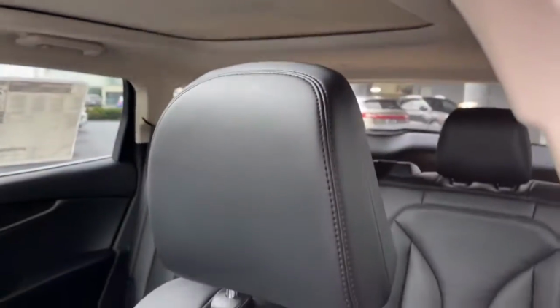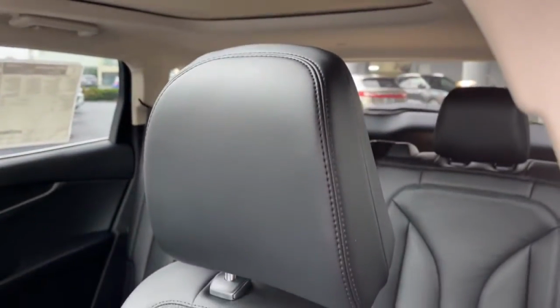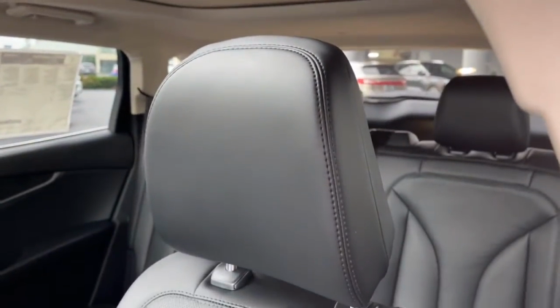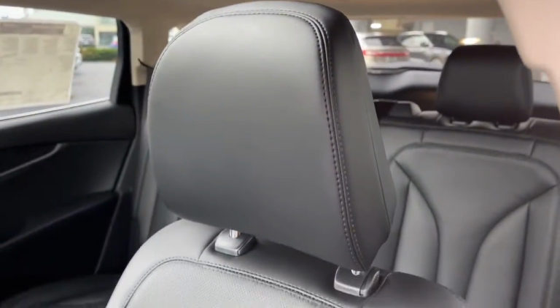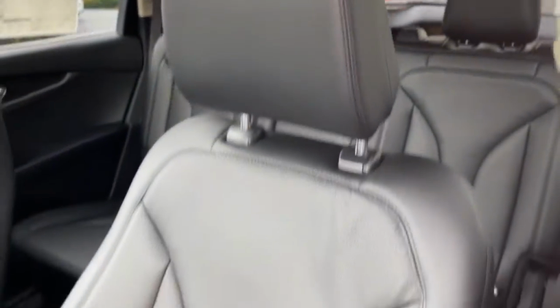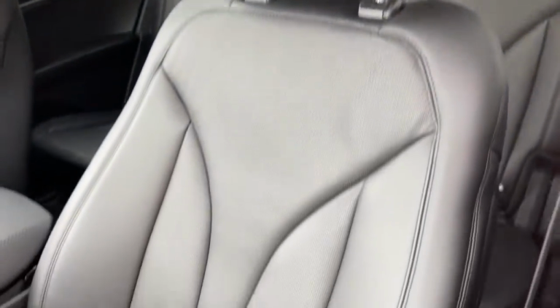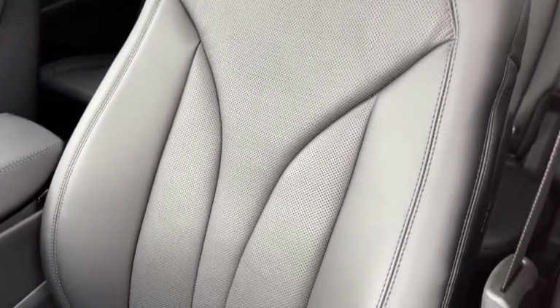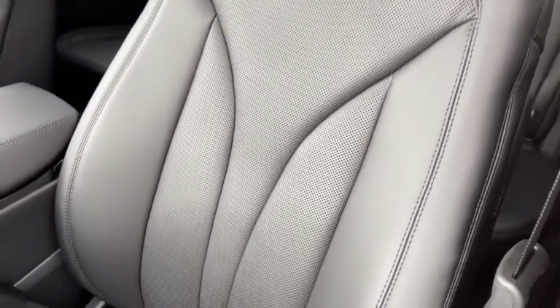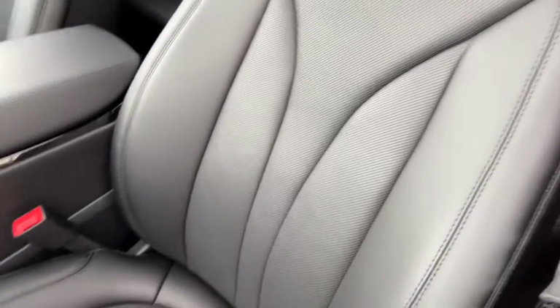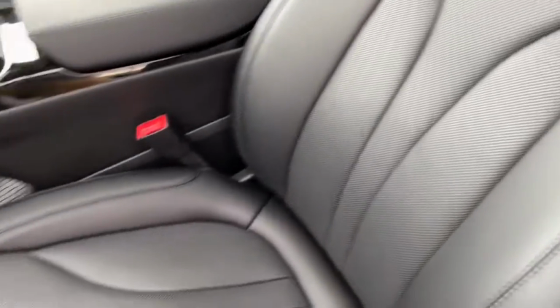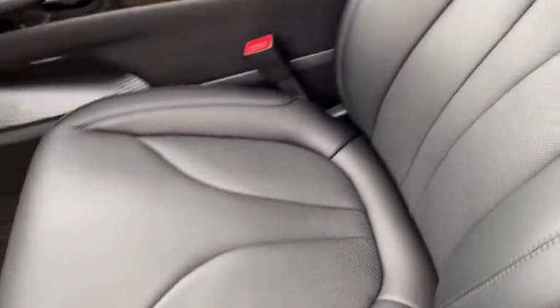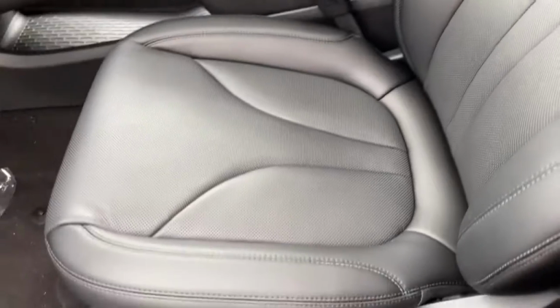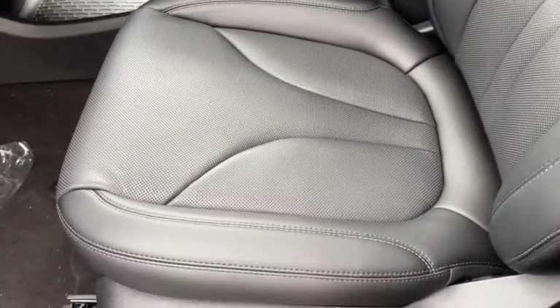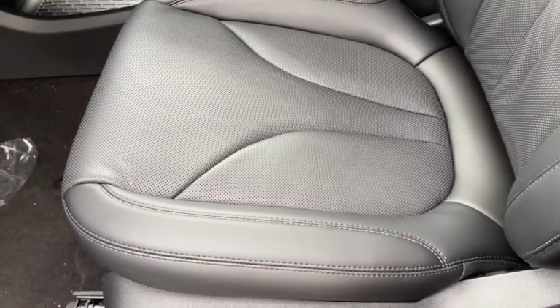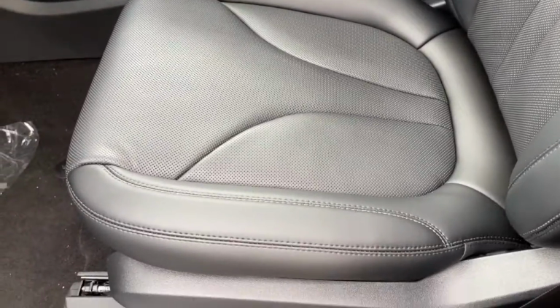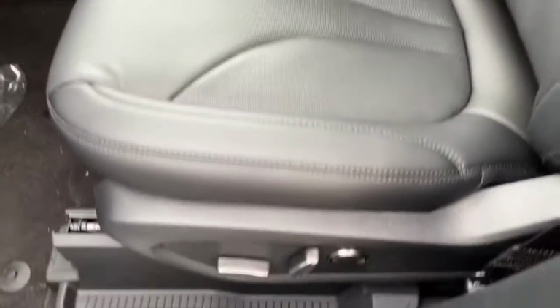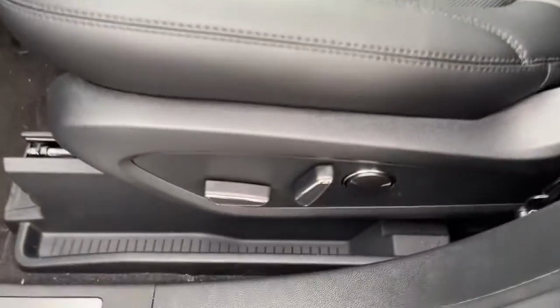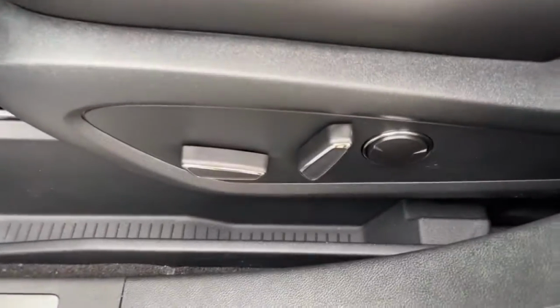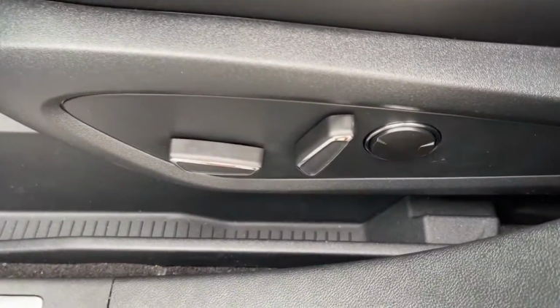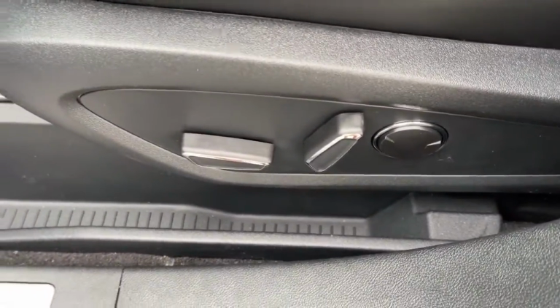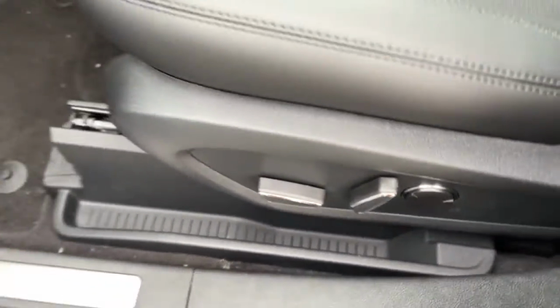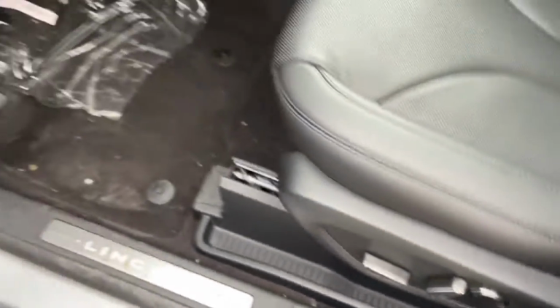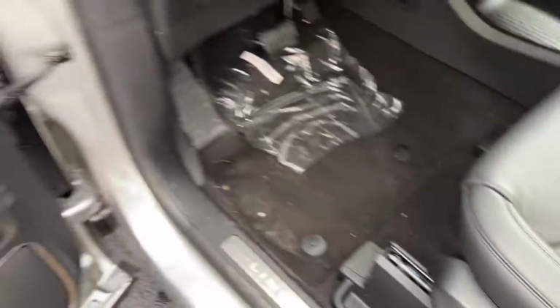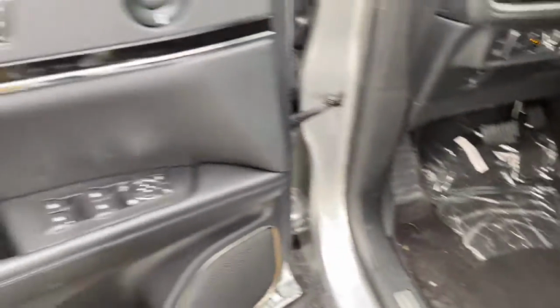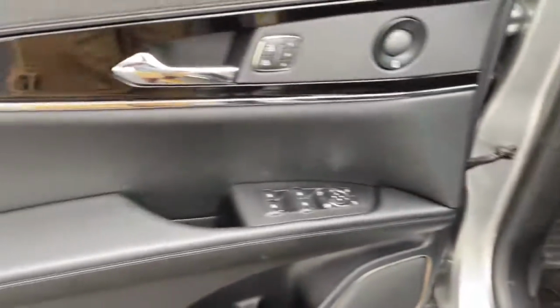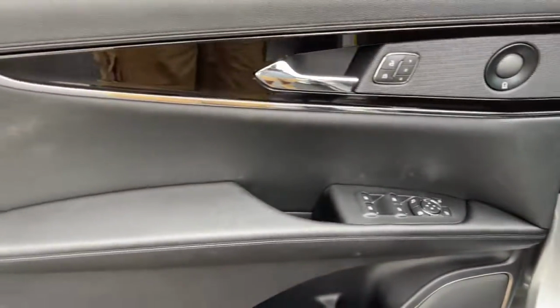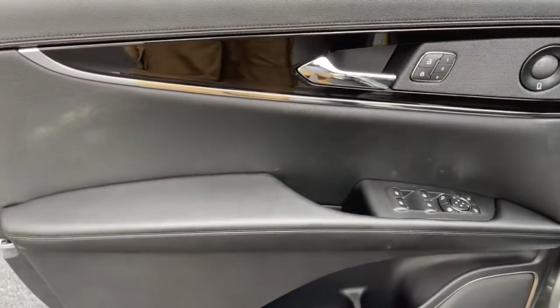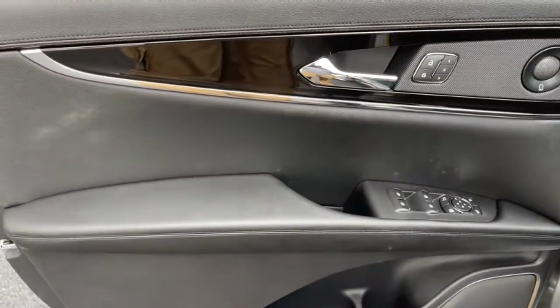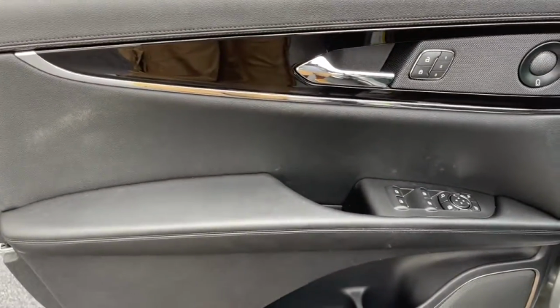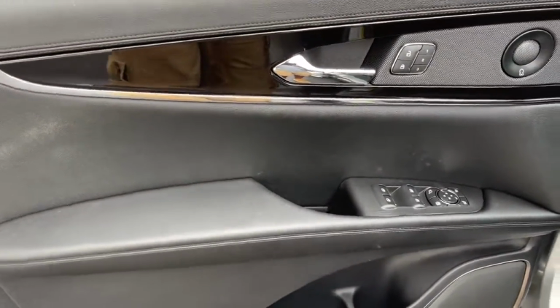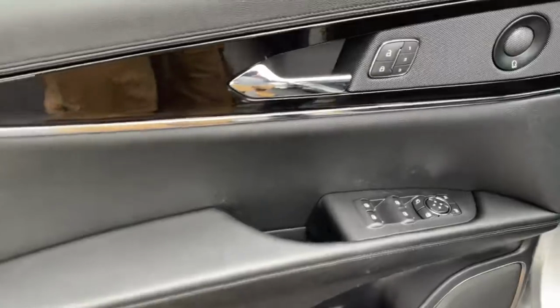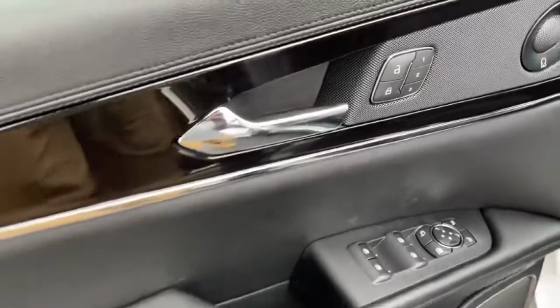Get into this stylish Nautilus and indulge yourself in the luxury you deserve. Come in for a fun and easy test drive. Our team will make it the best part of your day.